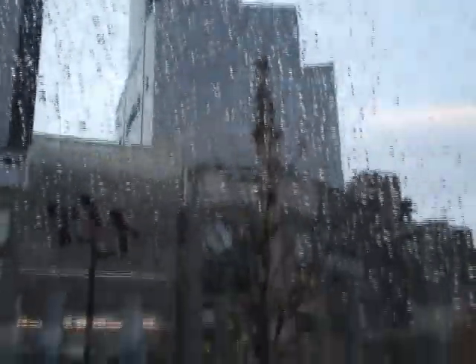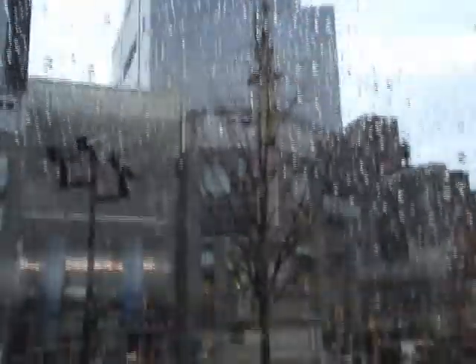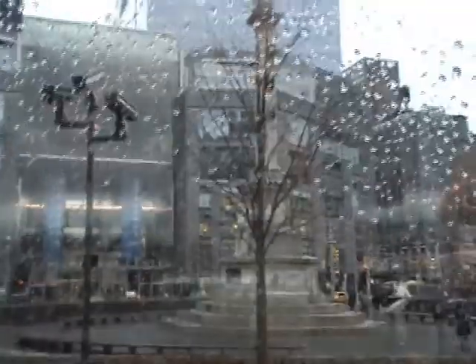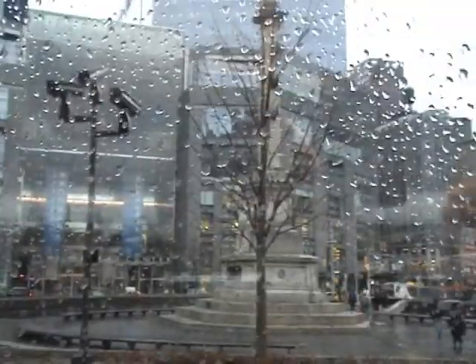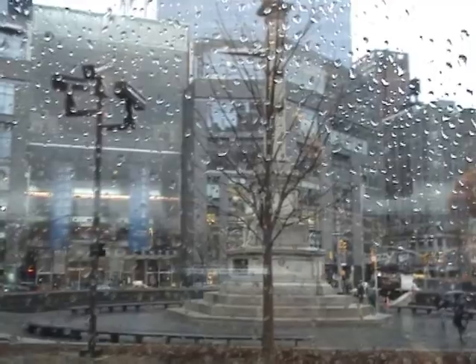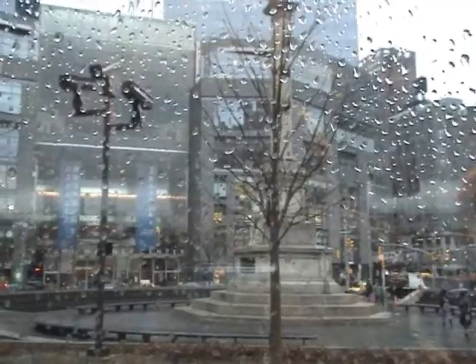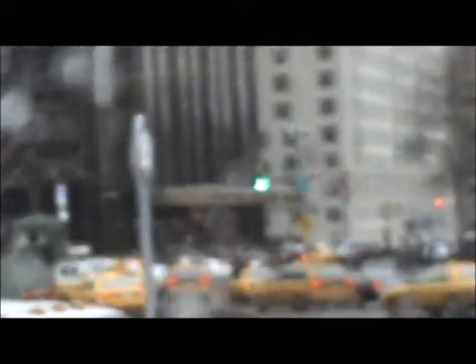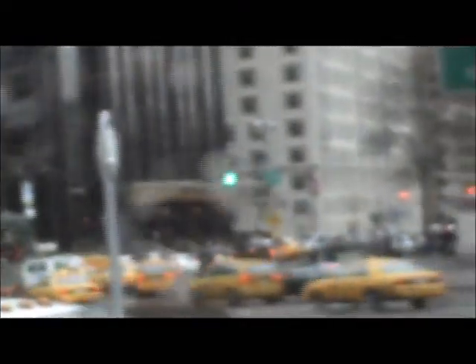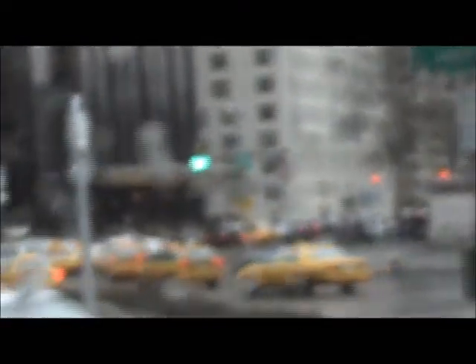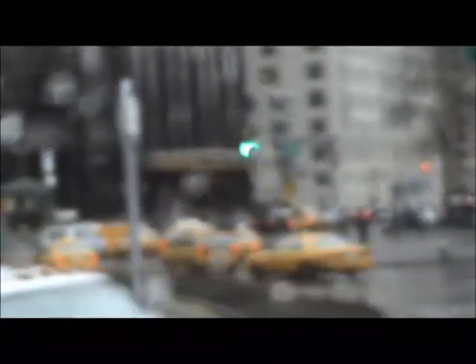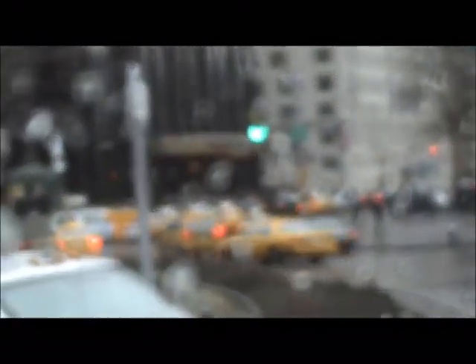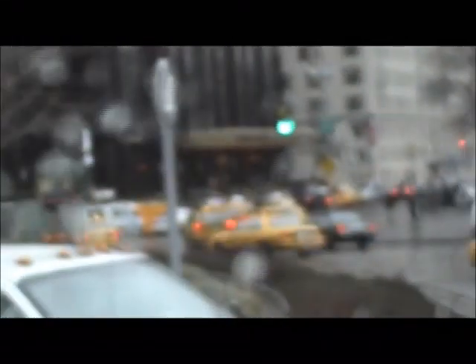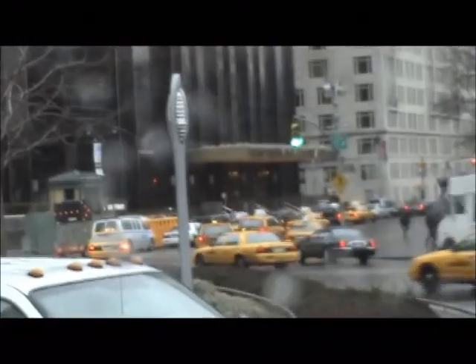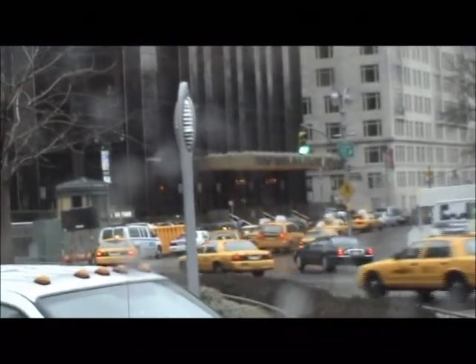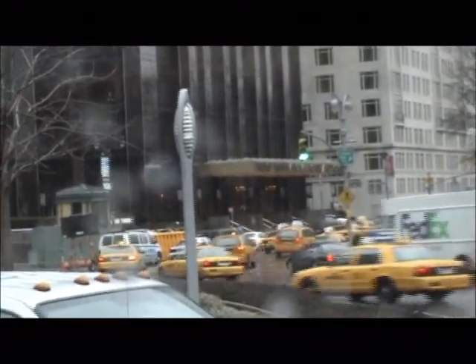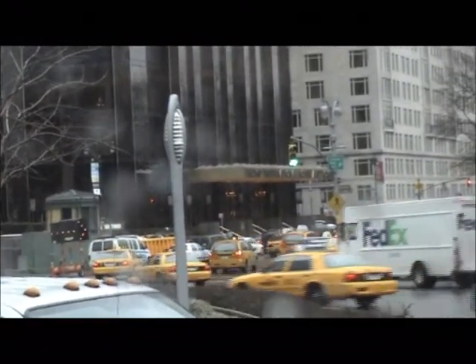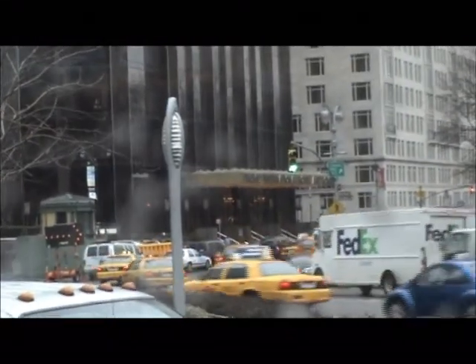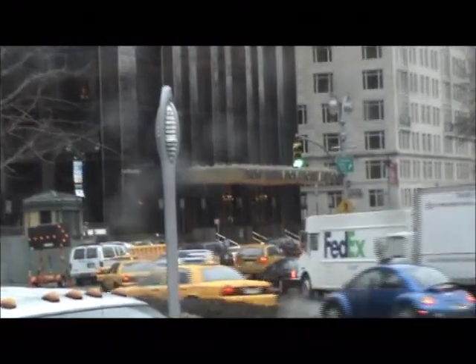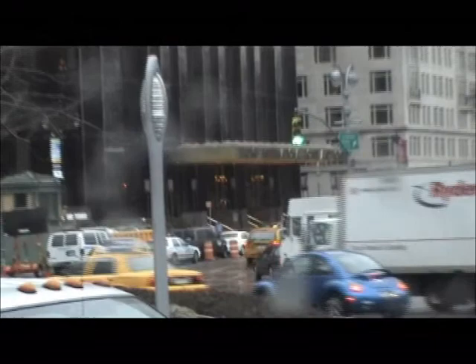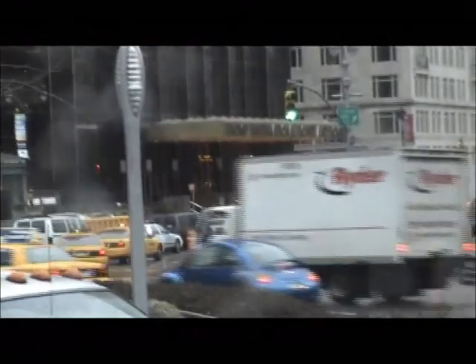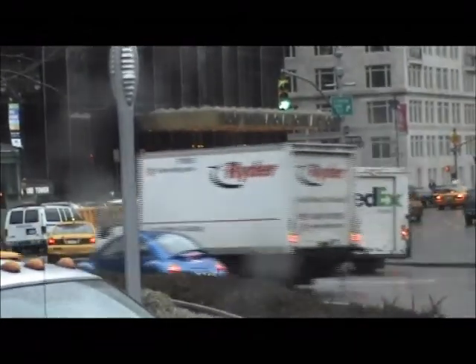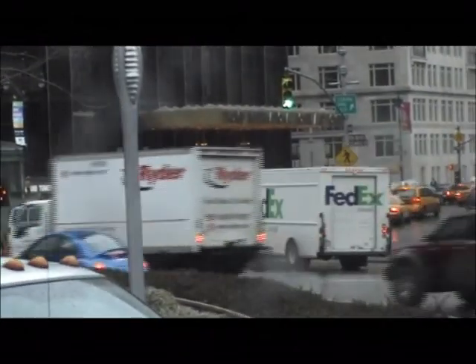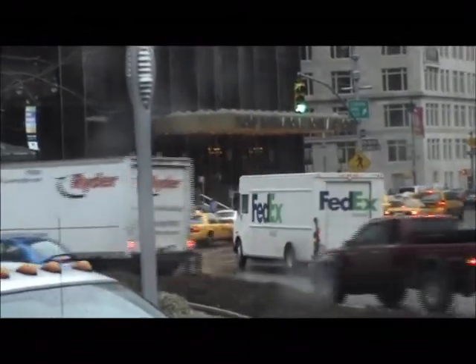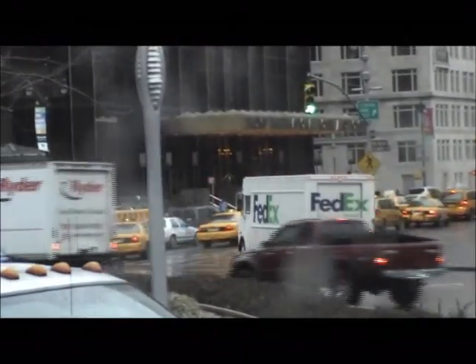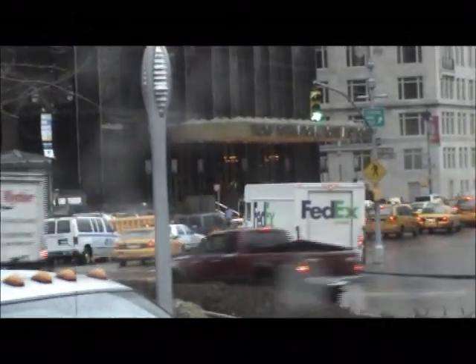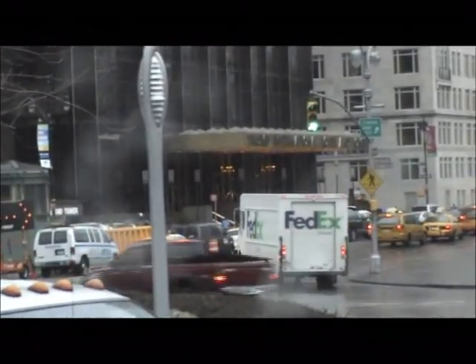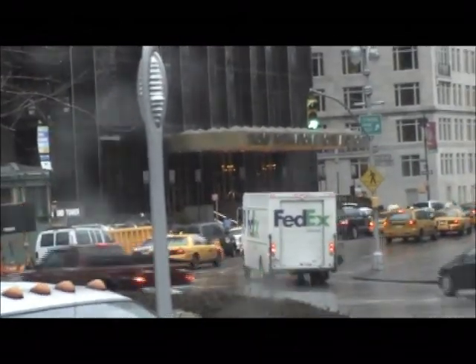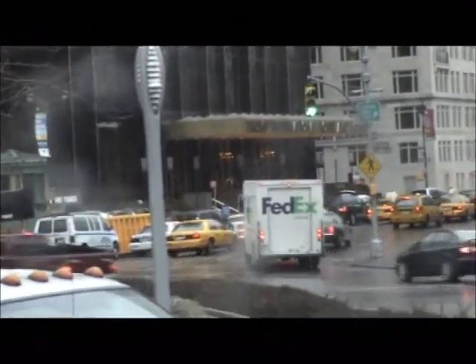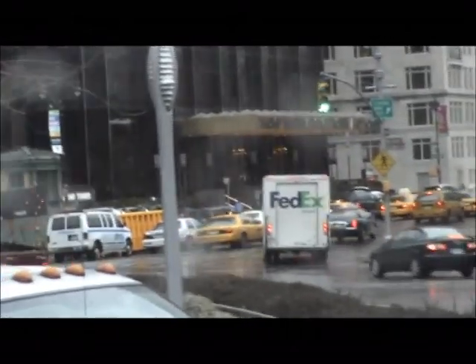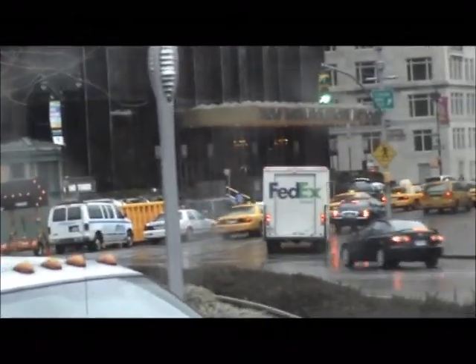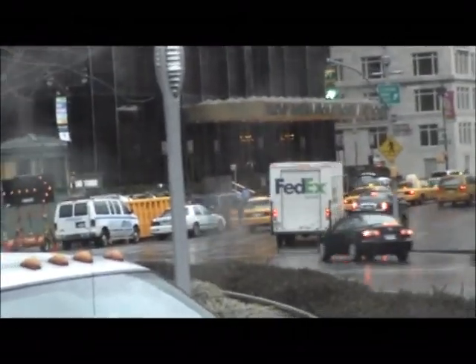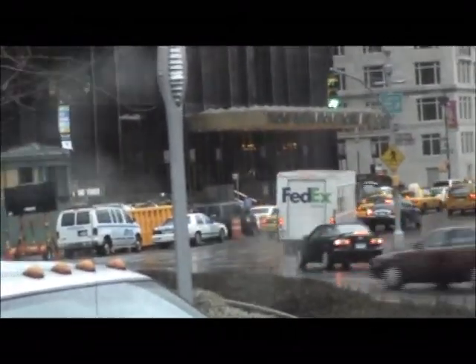We're going to go all the way around the circle — a lot of things have filmed here. Also coming up on the right, kind of directly in front of us right now, there's a statue with a gold top.